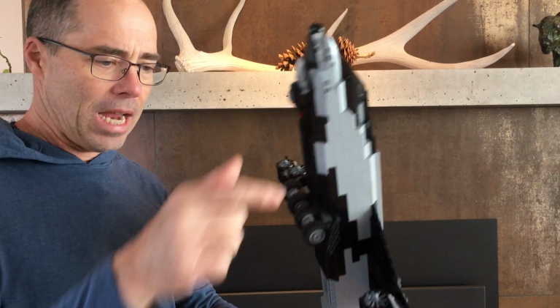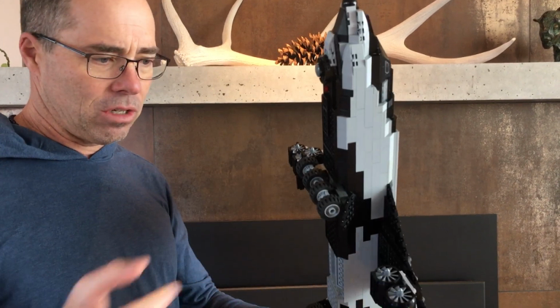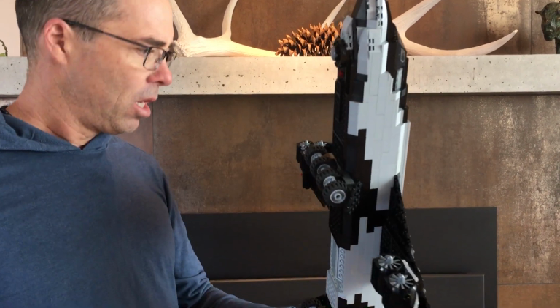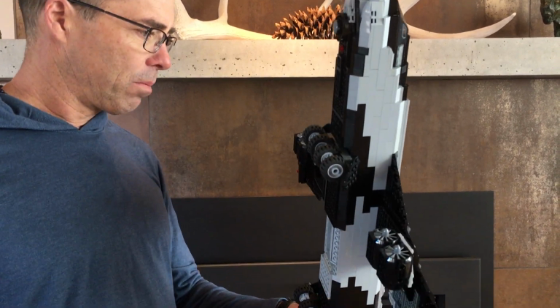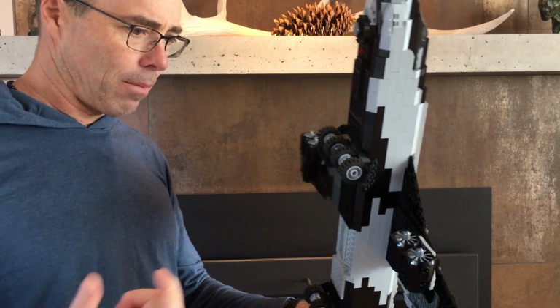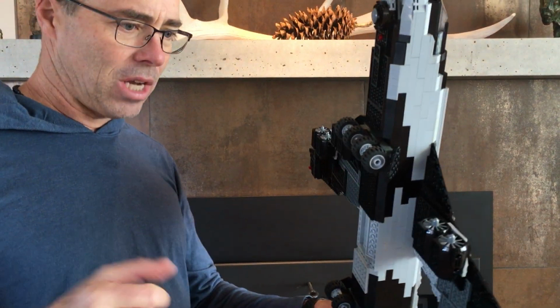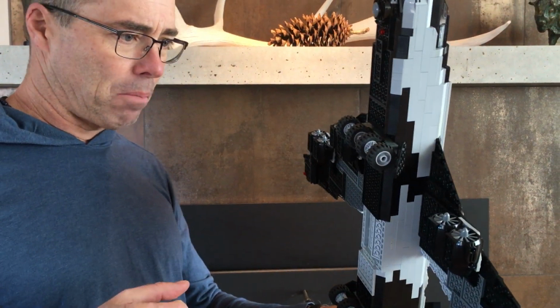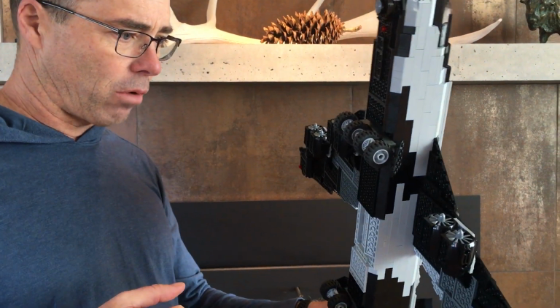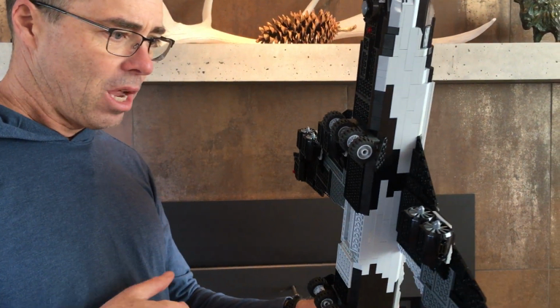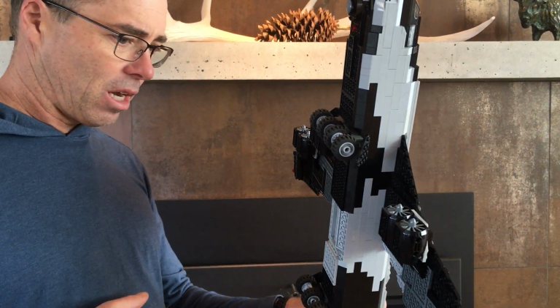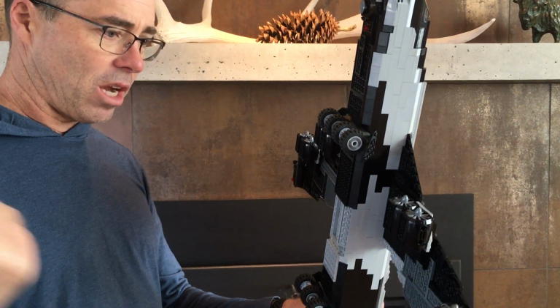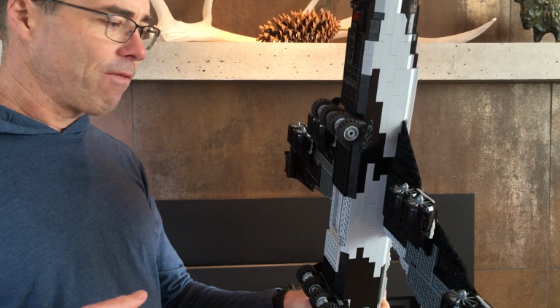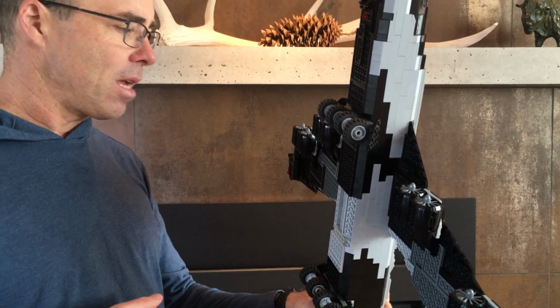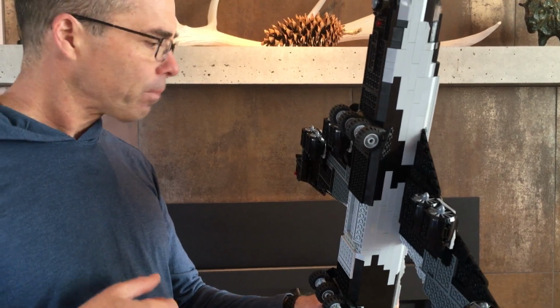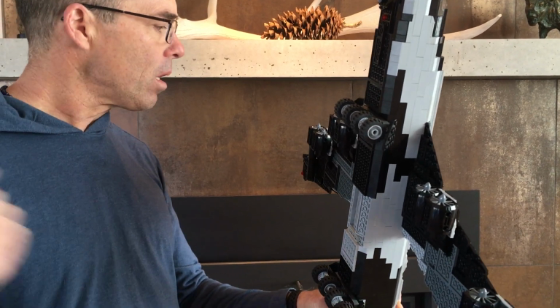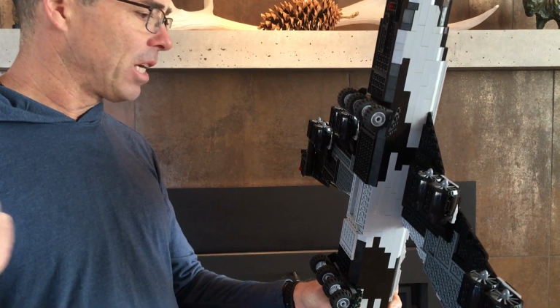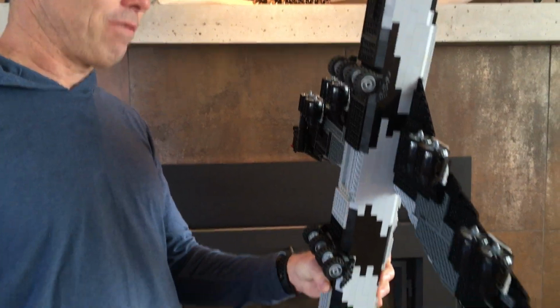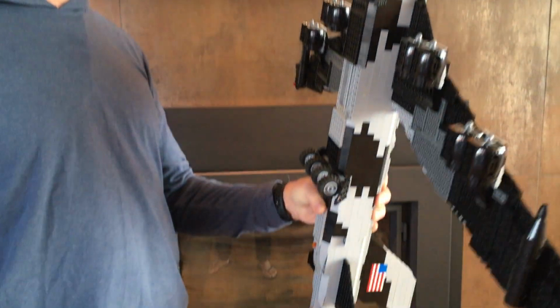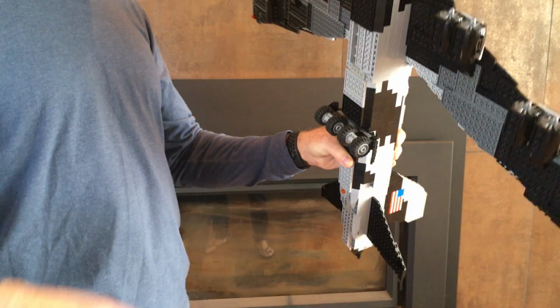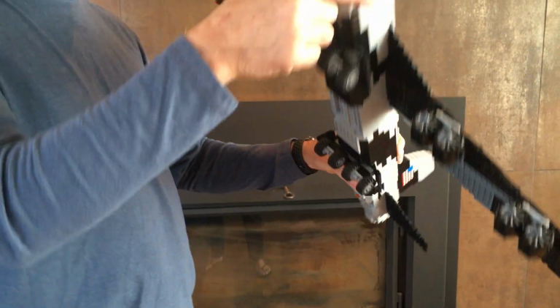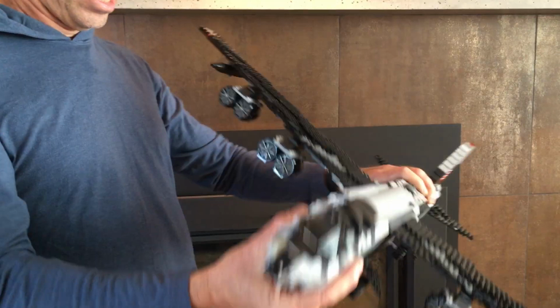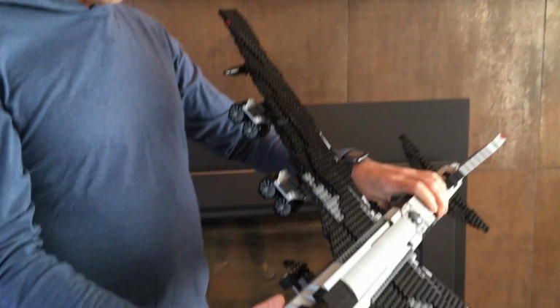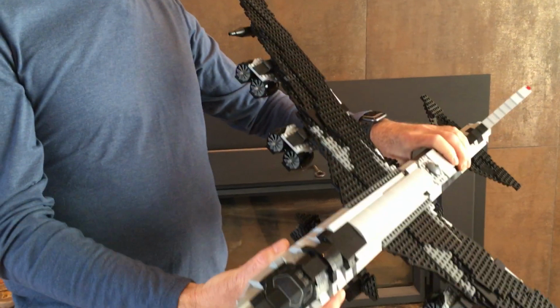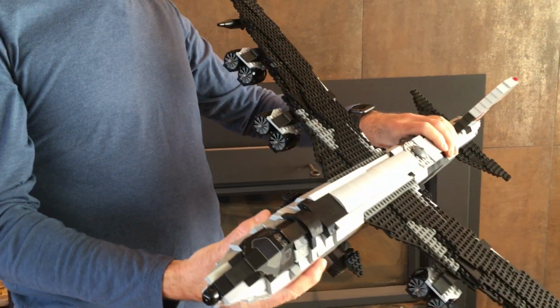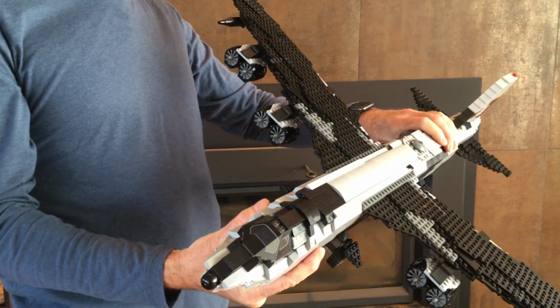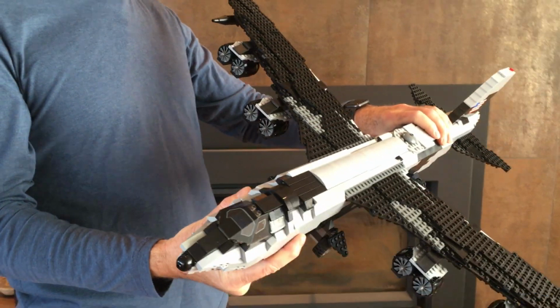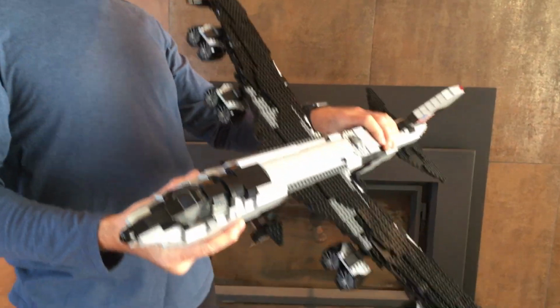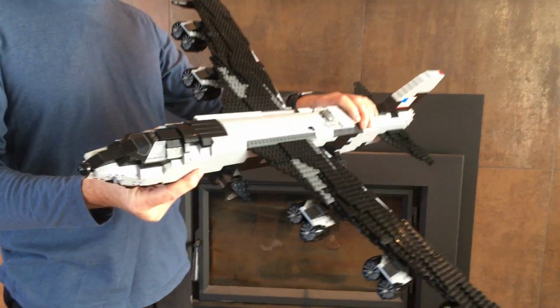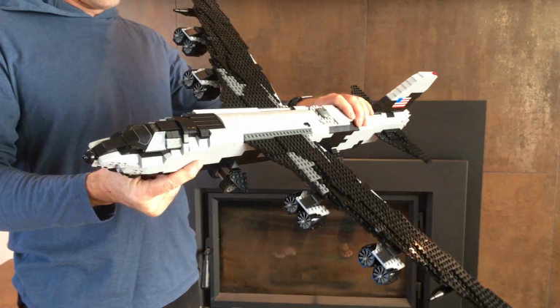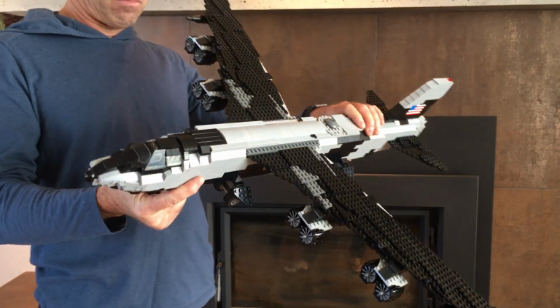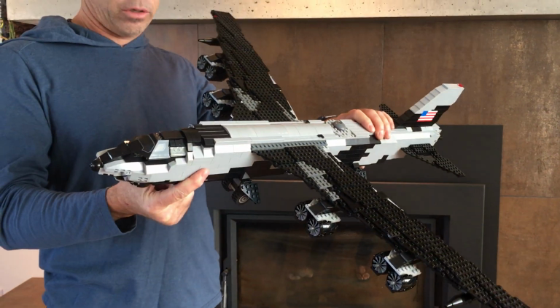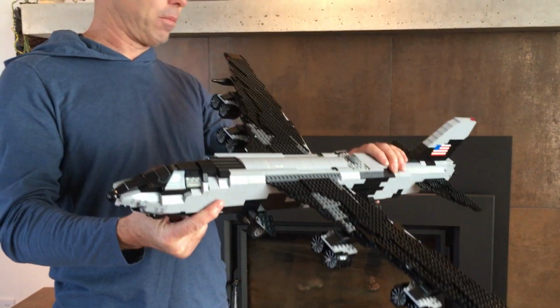Eight engines — each one producing about 17,000 pounds of thrust. And it can run for days because it can refuel in the sky. Go 10,000 miles, refuel, and go another 10,000 miles, and the crew doesn't come down.